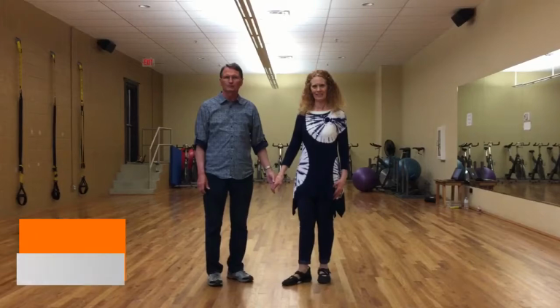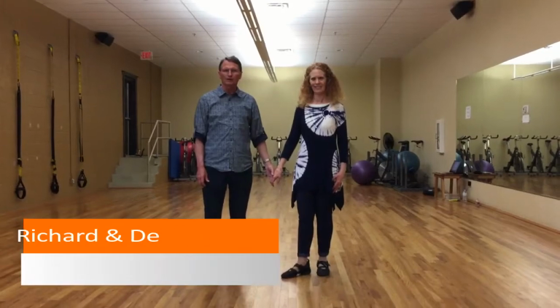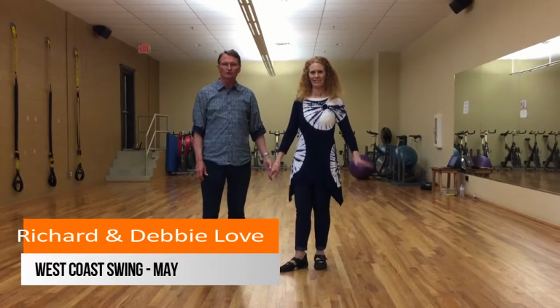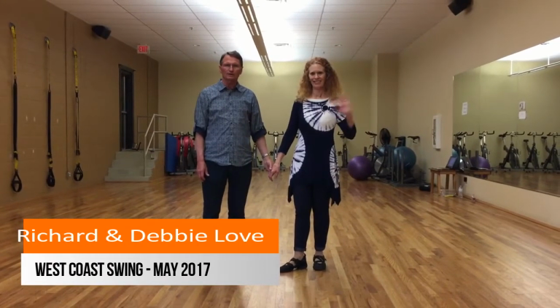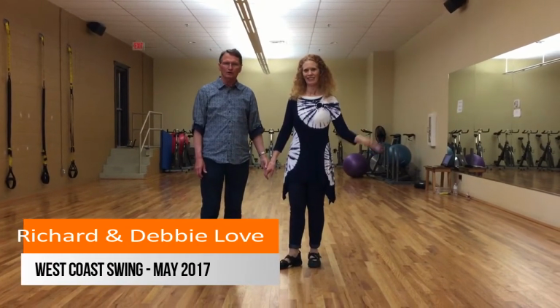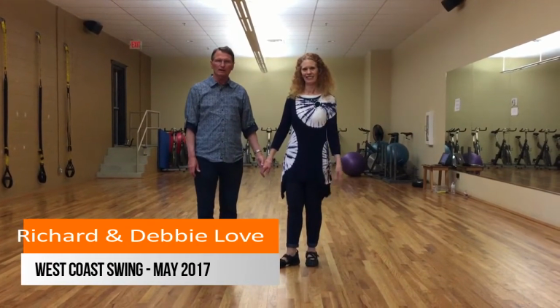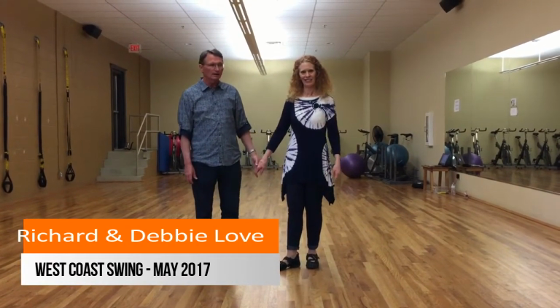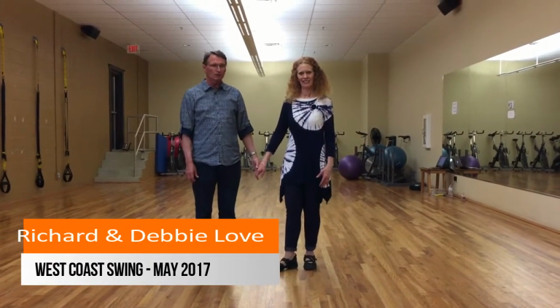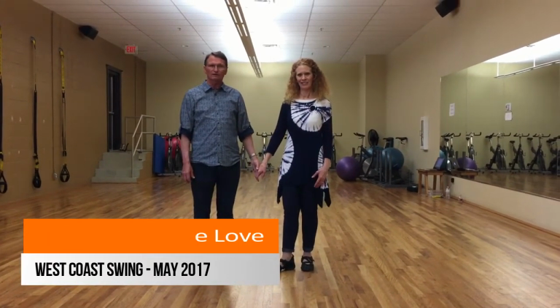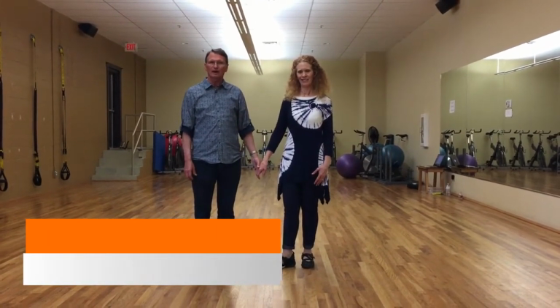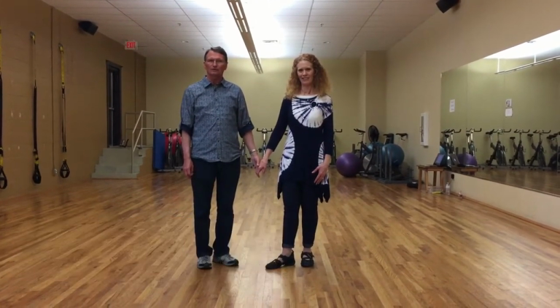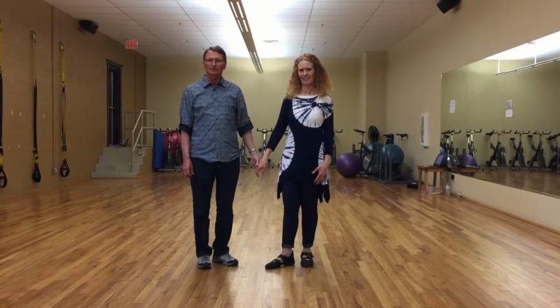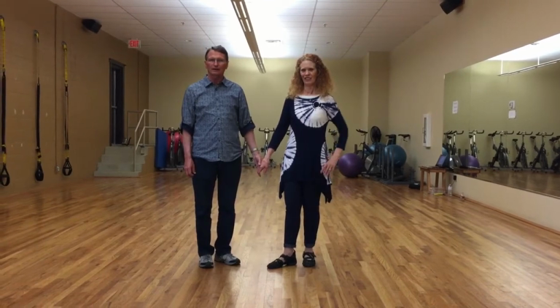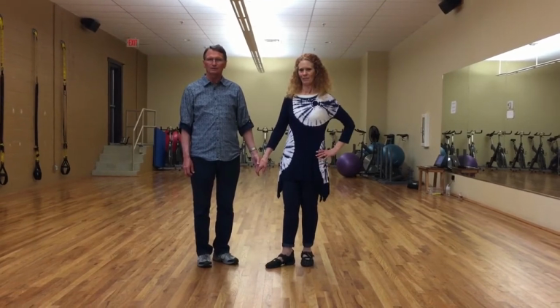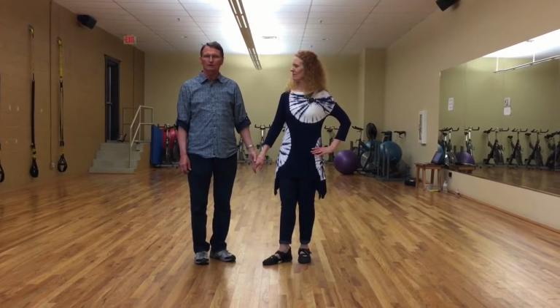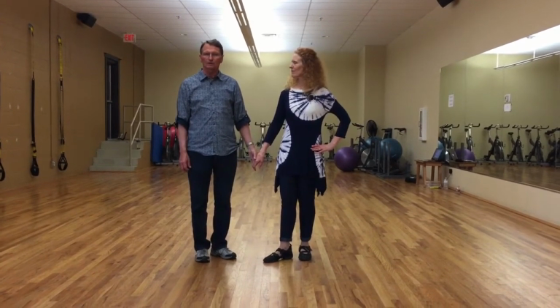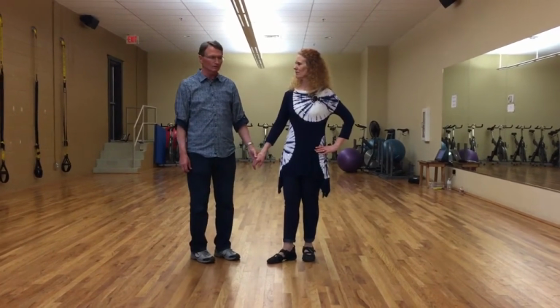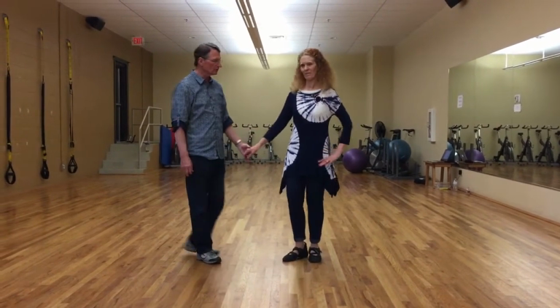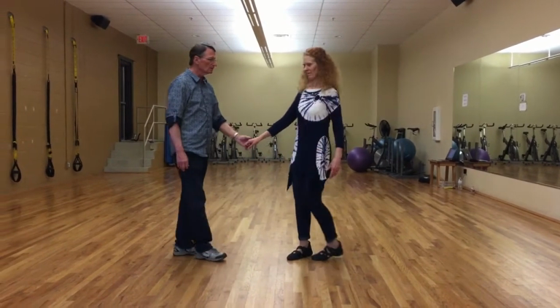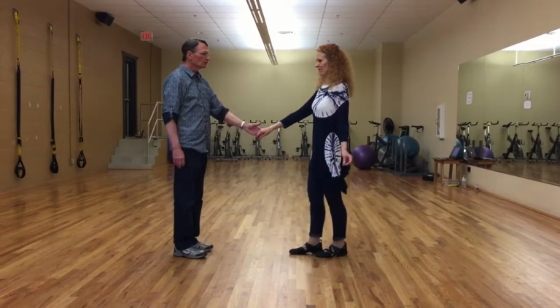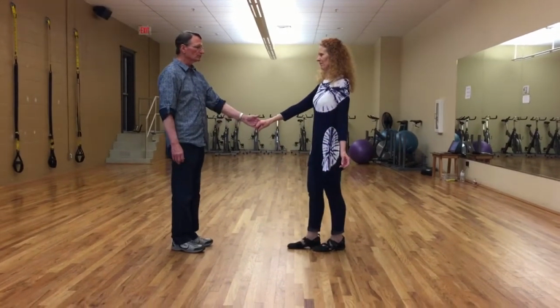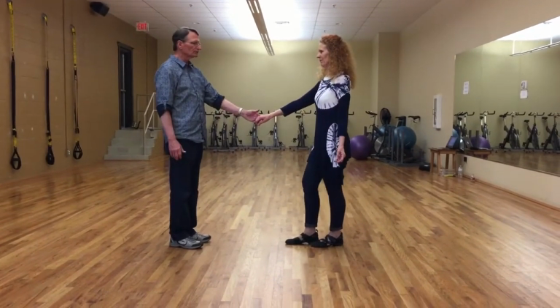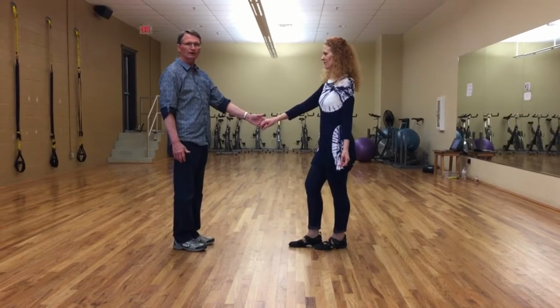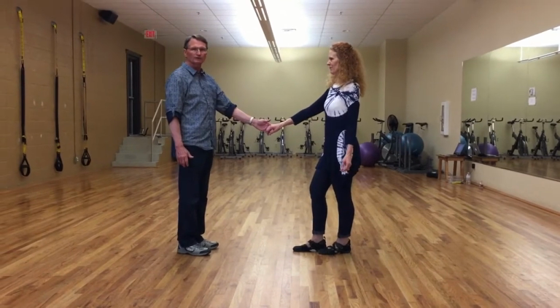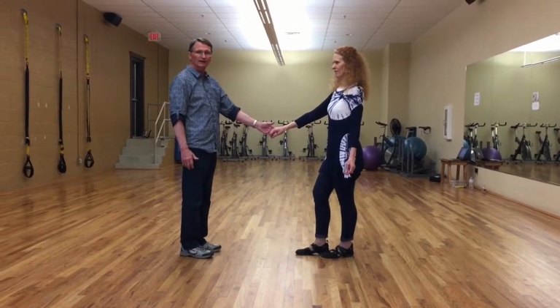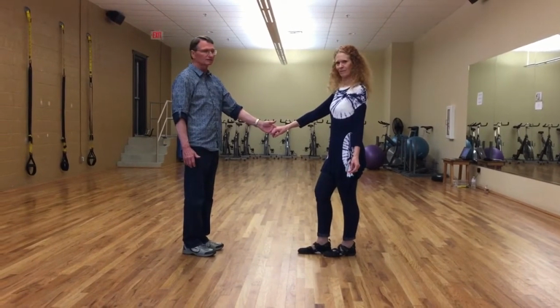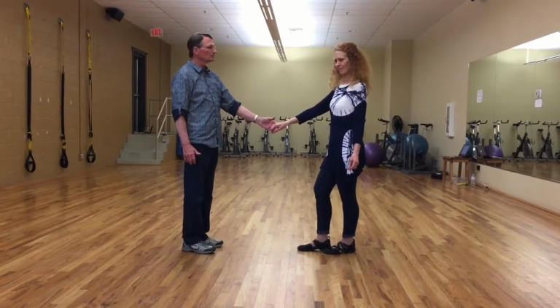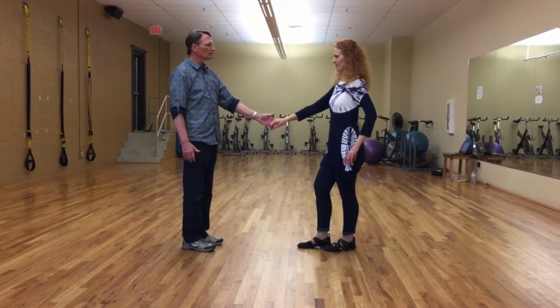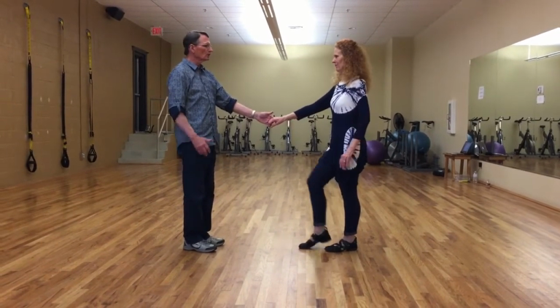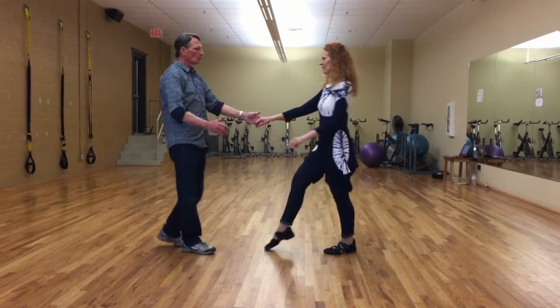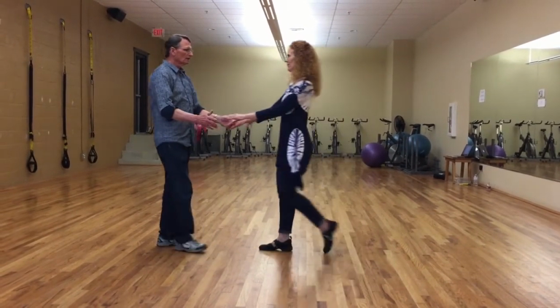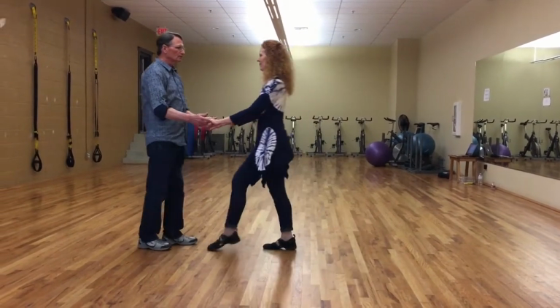Okay Richard and Debbie, this is our May 2017 pattern for the month and this is what it looks like. We started out with a sugar push — we're going to count this in eights, so we go one, two...